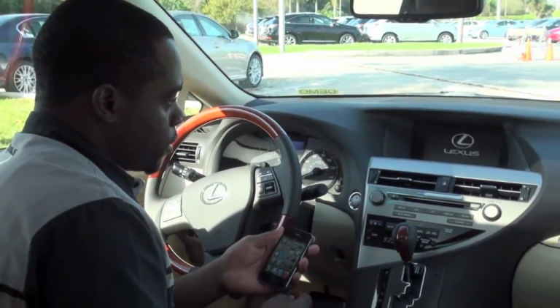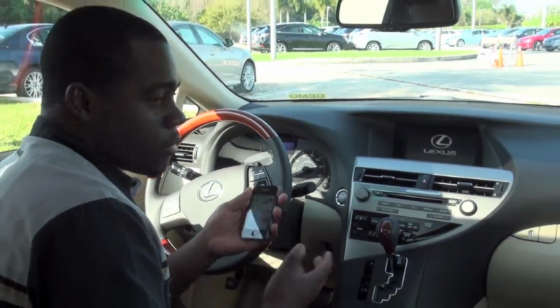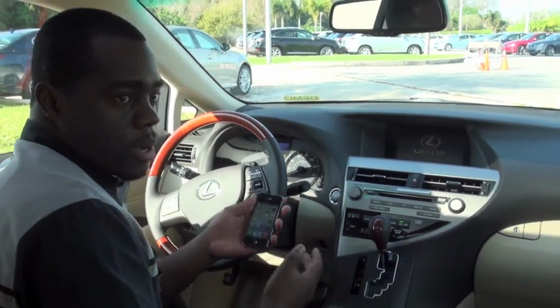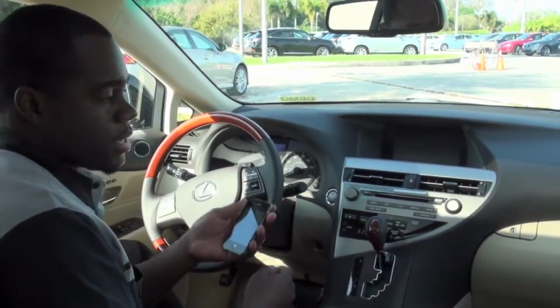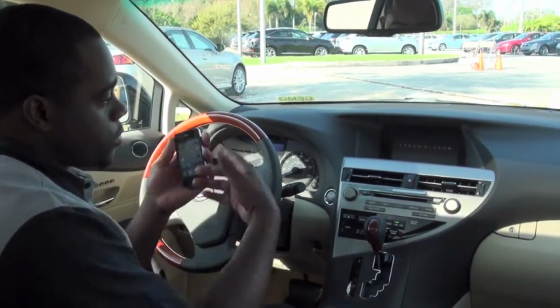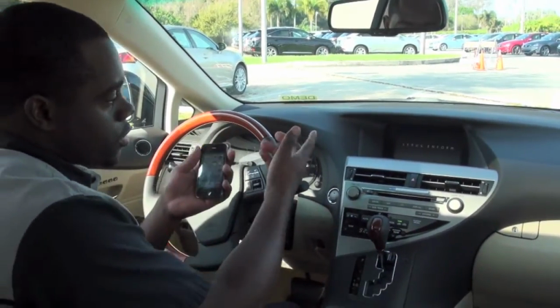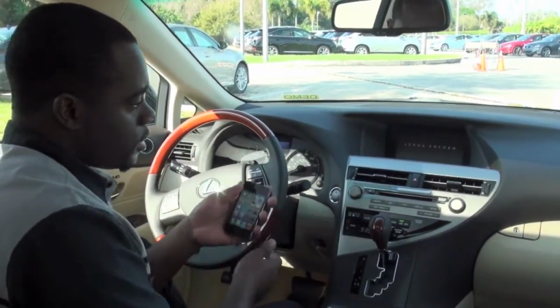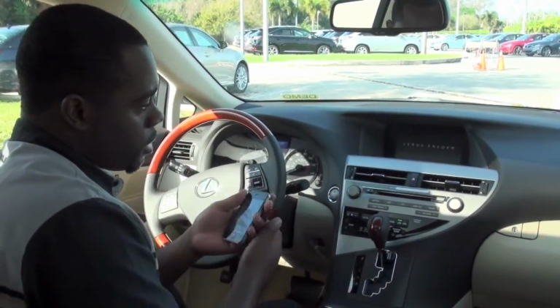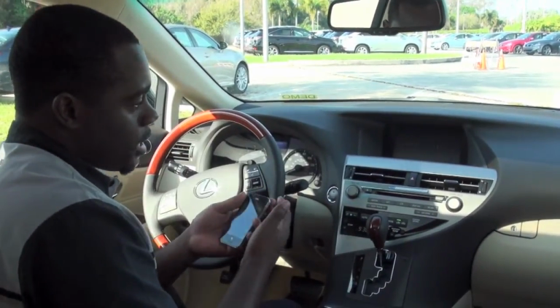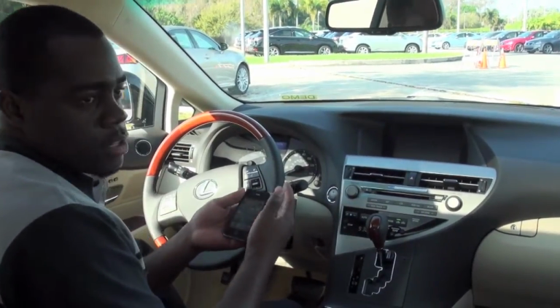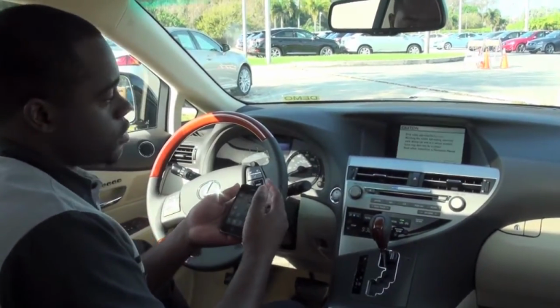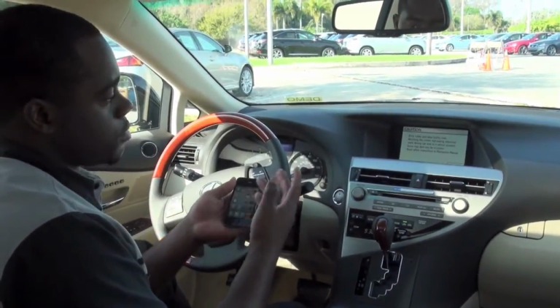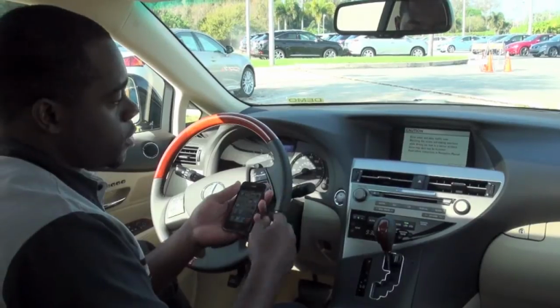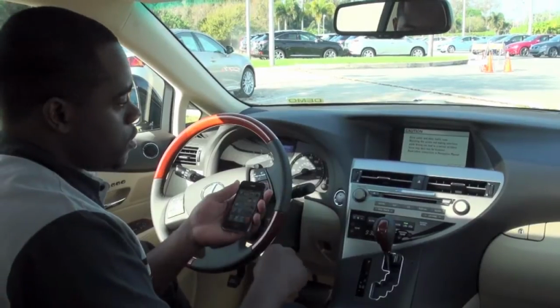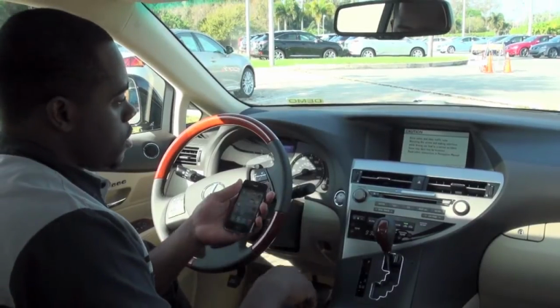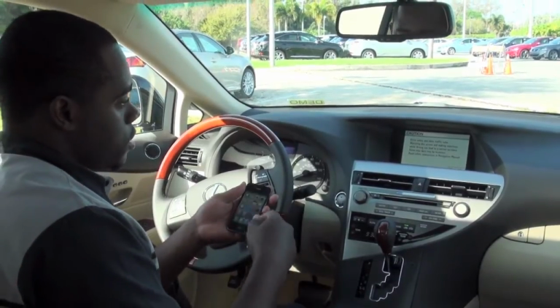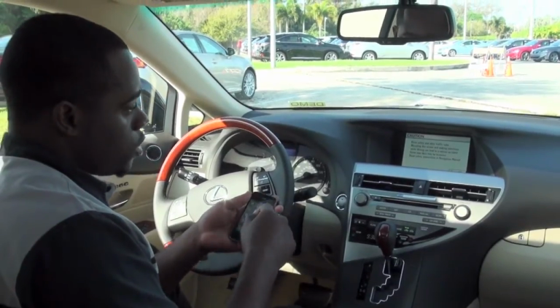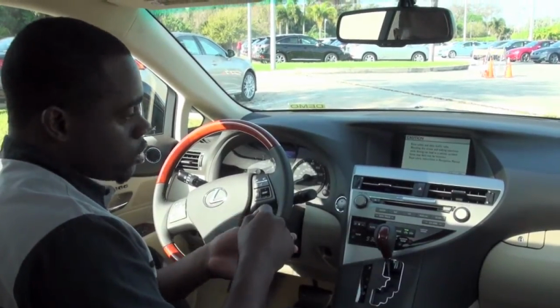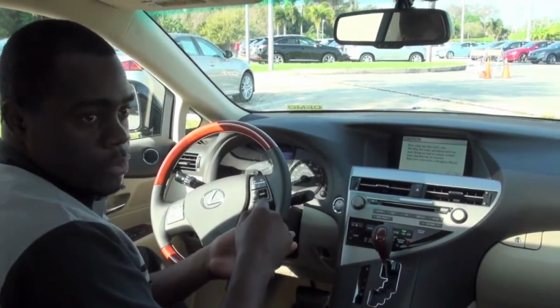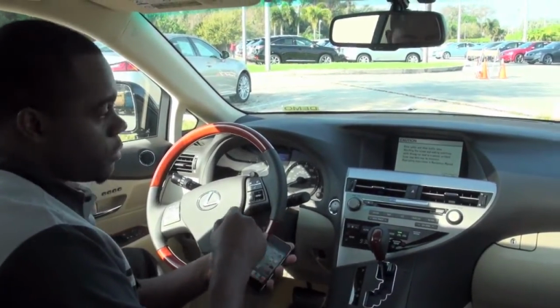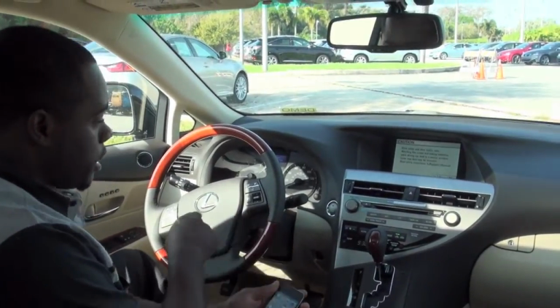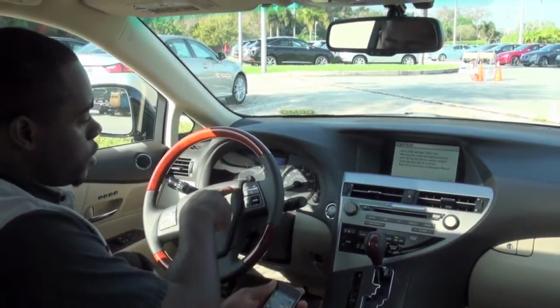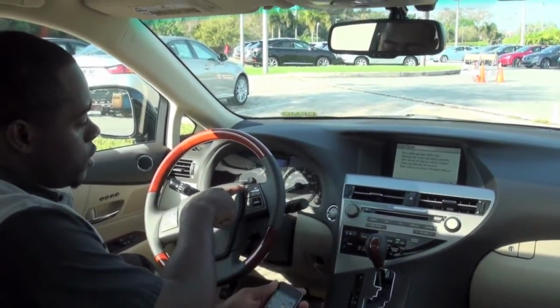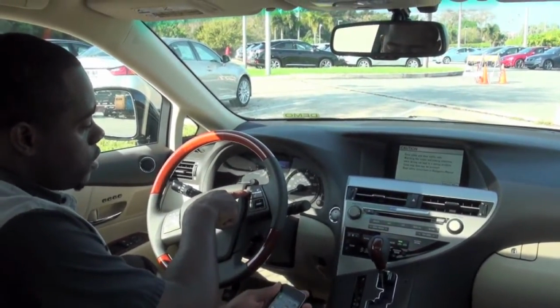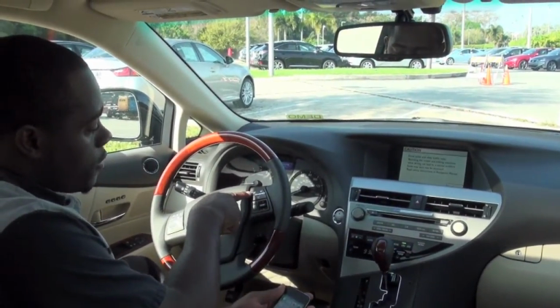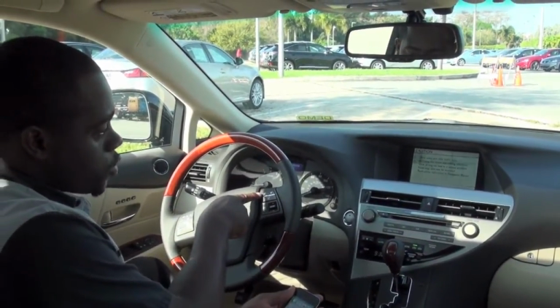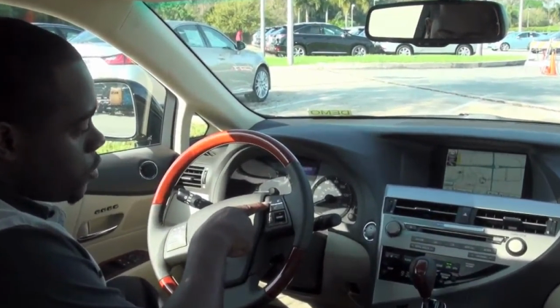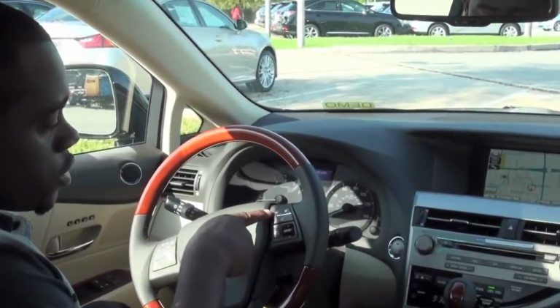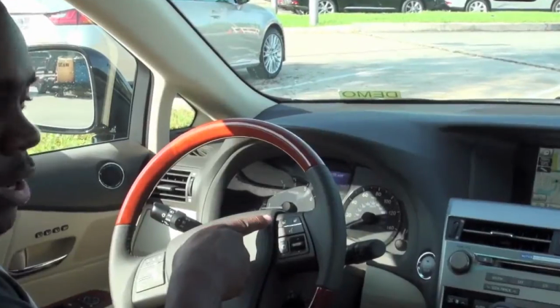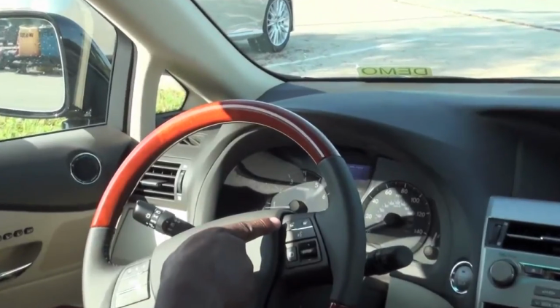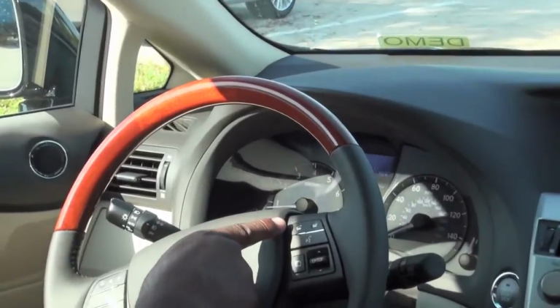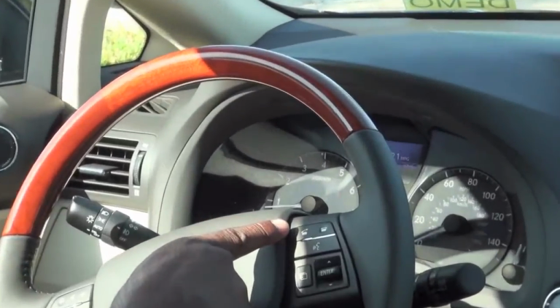Then you wait for a couple of seconds before the Lexus navigation system uploads. Then what you want to do from the beginning is hit the off-hook switch, which is located on the steering wheel.